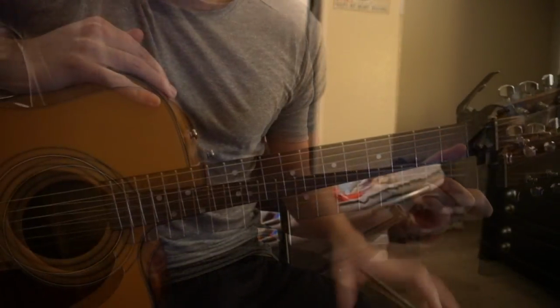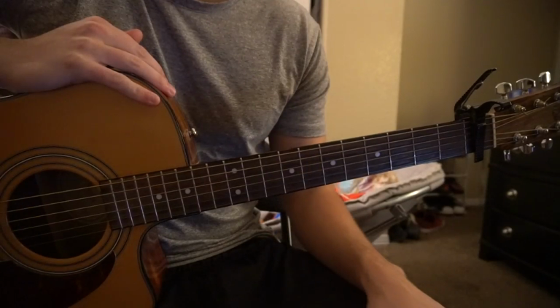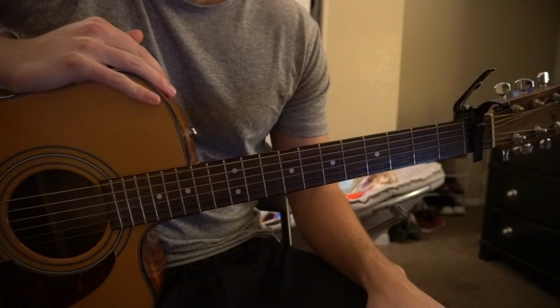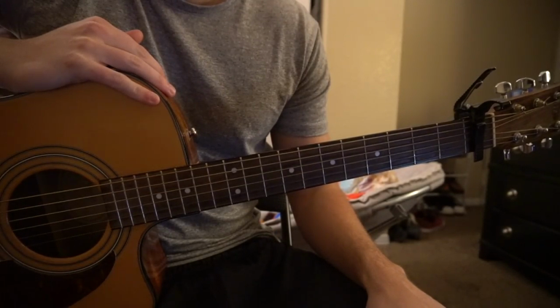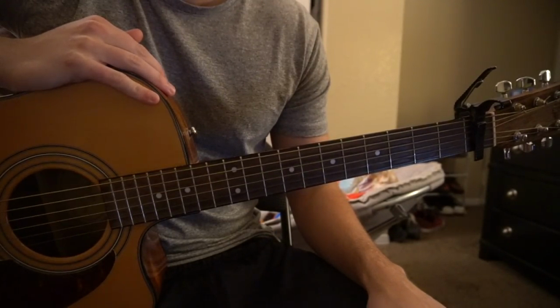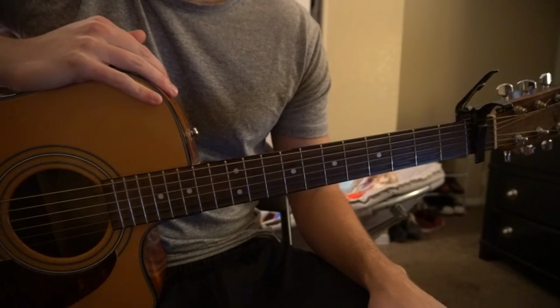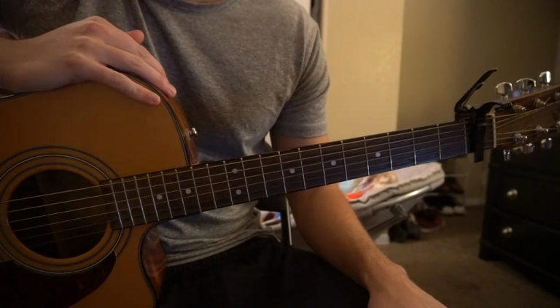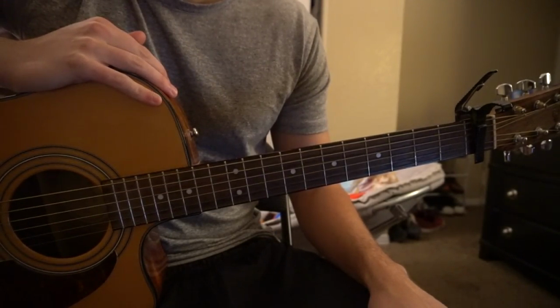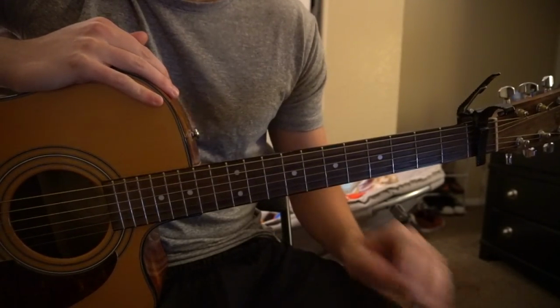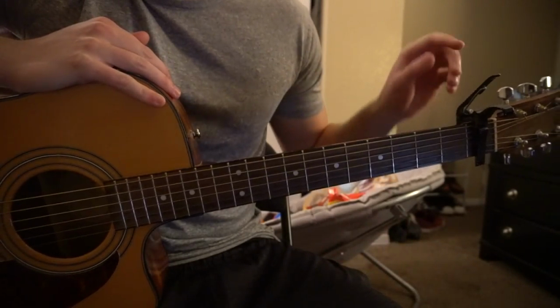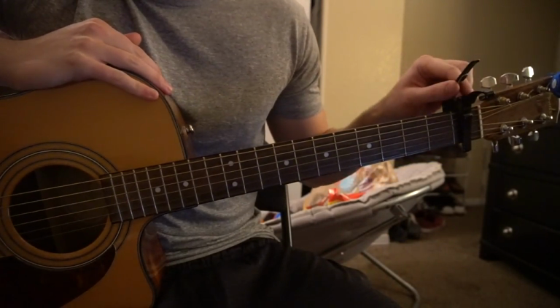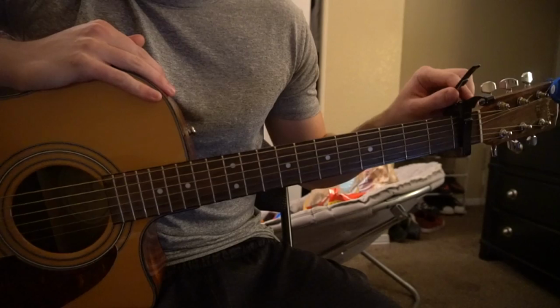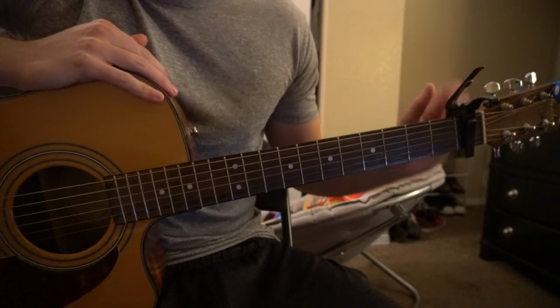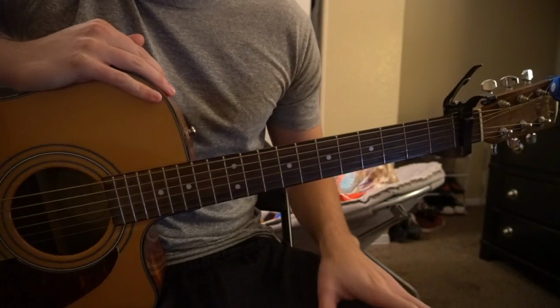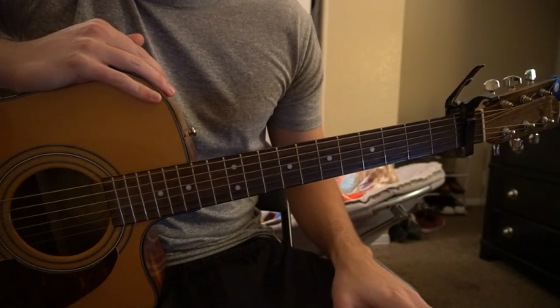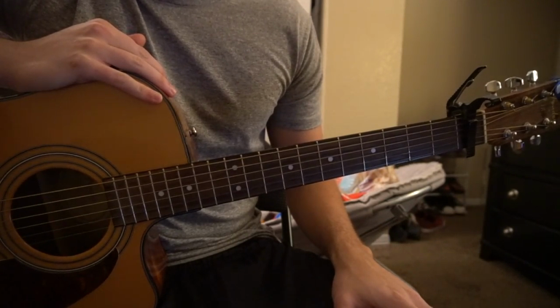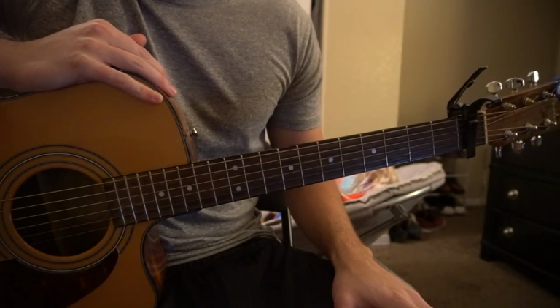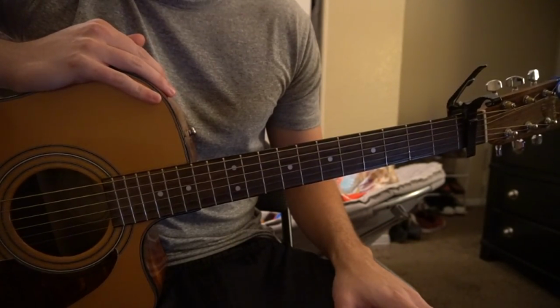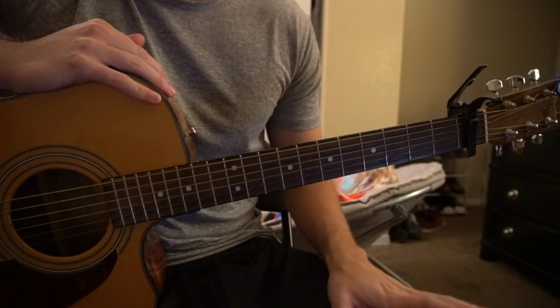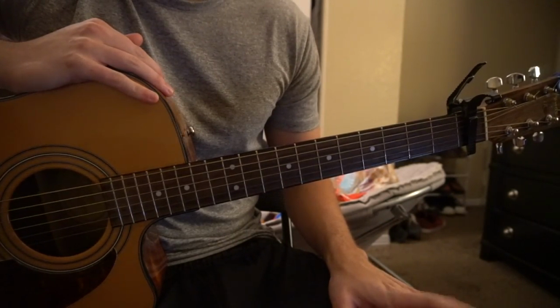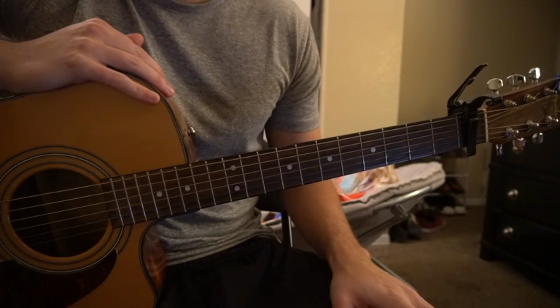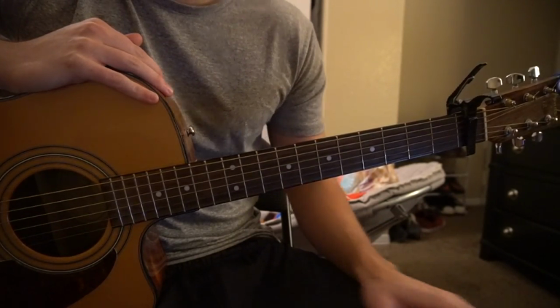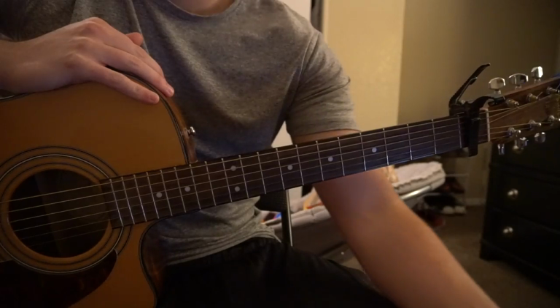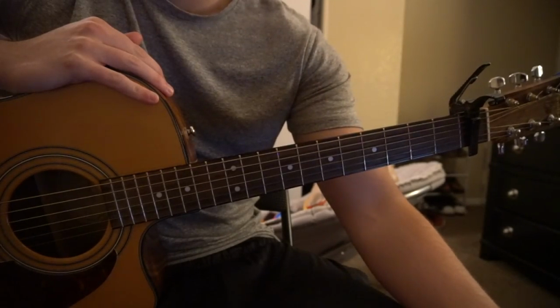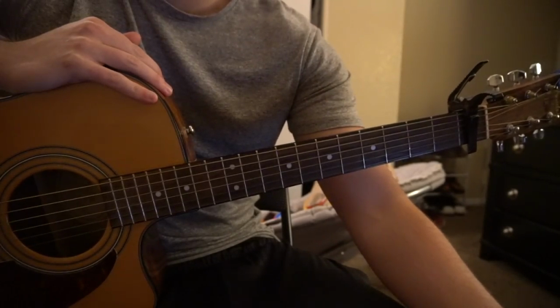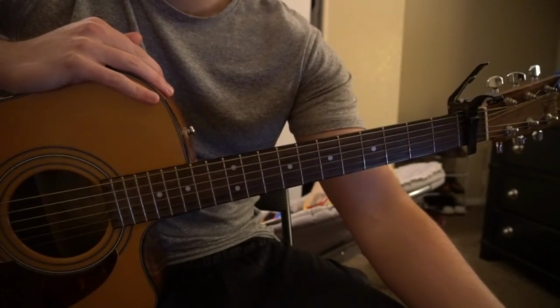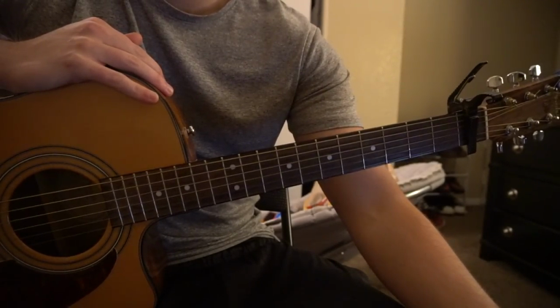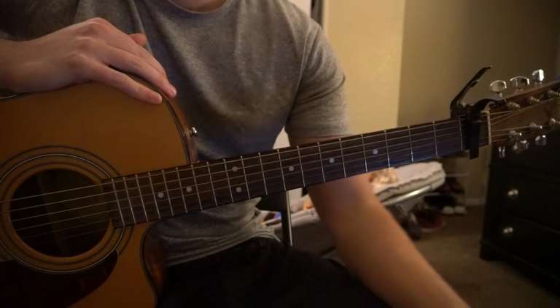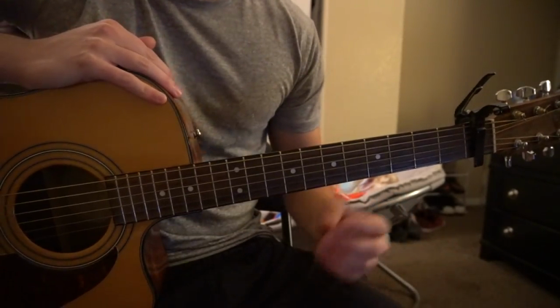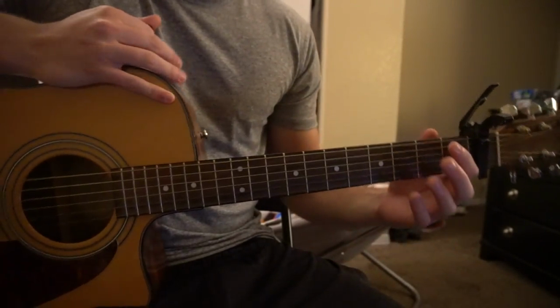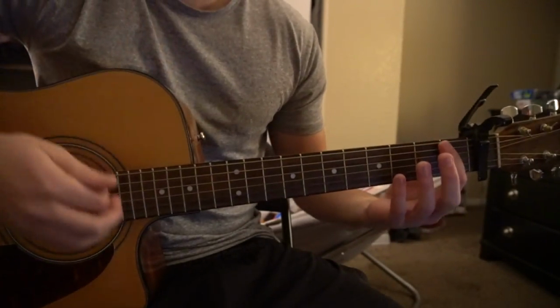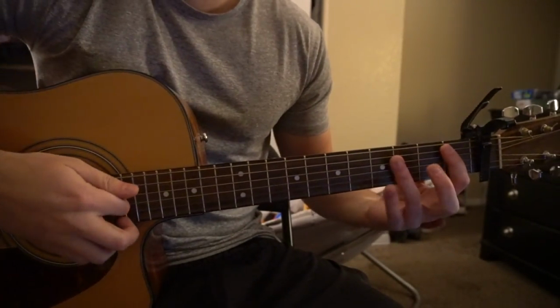Welcome to this tutorial on how to play 'Prune You Talk Funny' by Gus Dapperton. We're in standard tuning with a capo on the first fret. In this tutorial I'll be teaching you the chords first, and then we're going to learn how to play the progressions for the chorus, the pre-chorus, and the verse. So we're going to start out here learning chords.